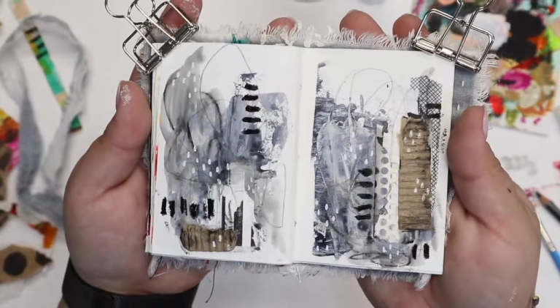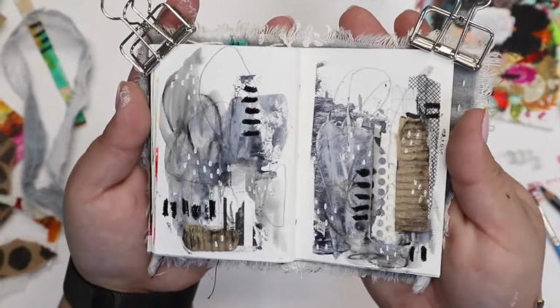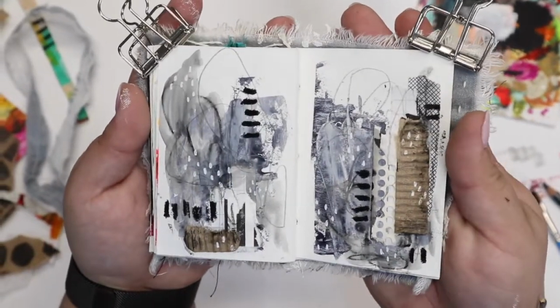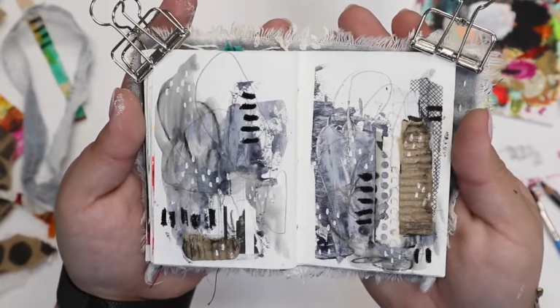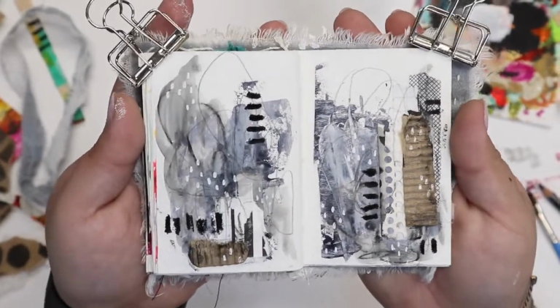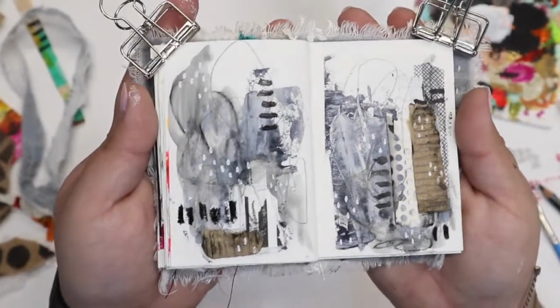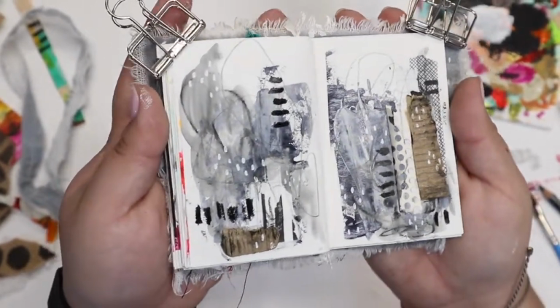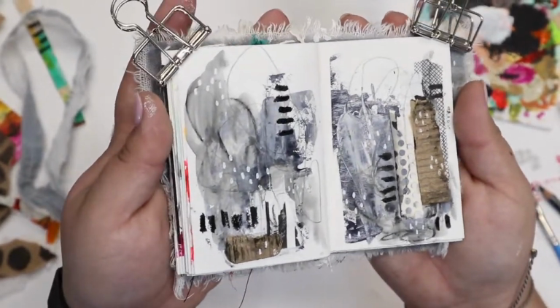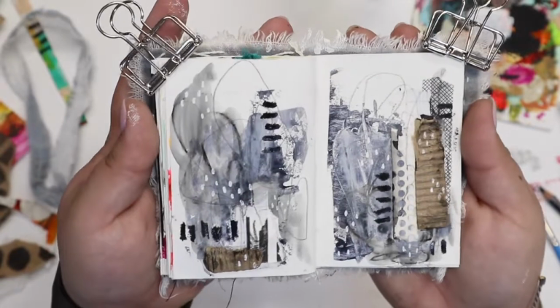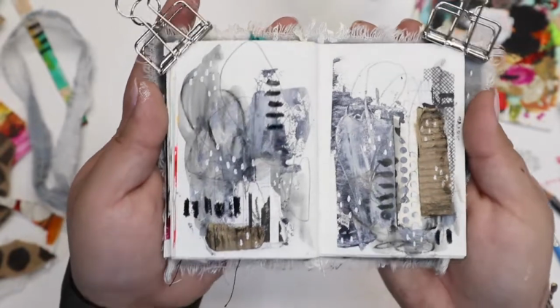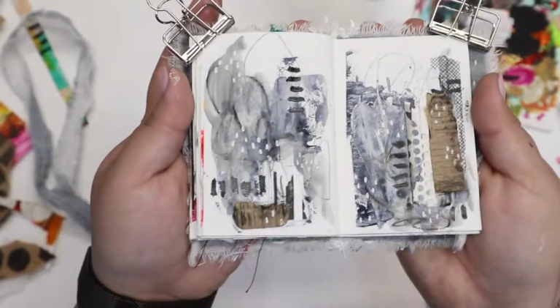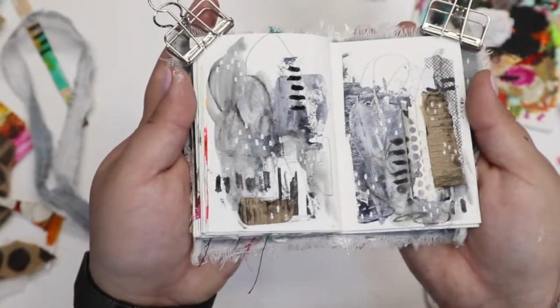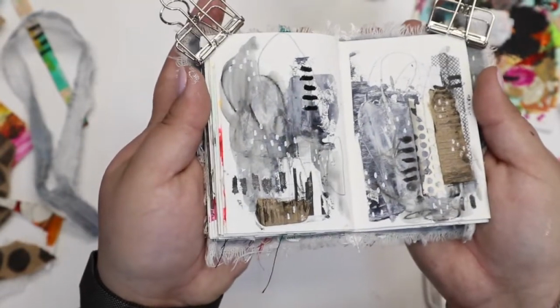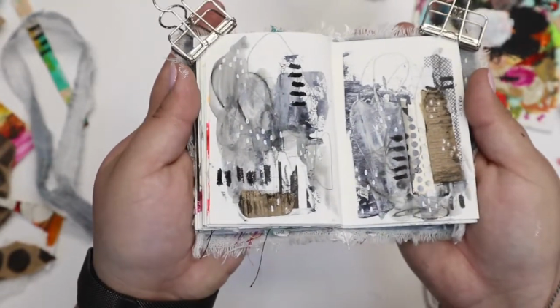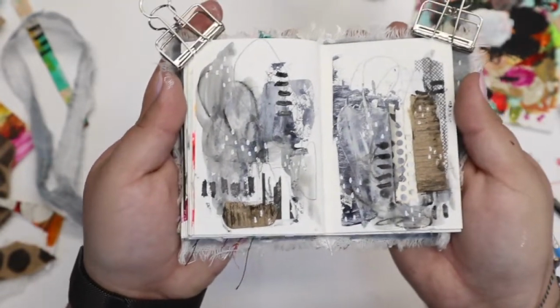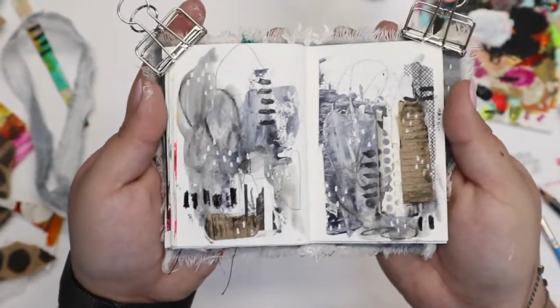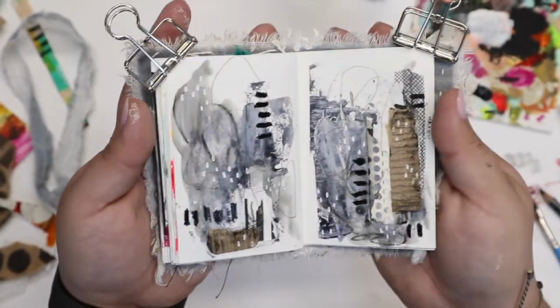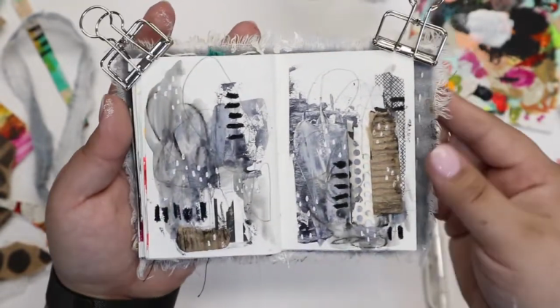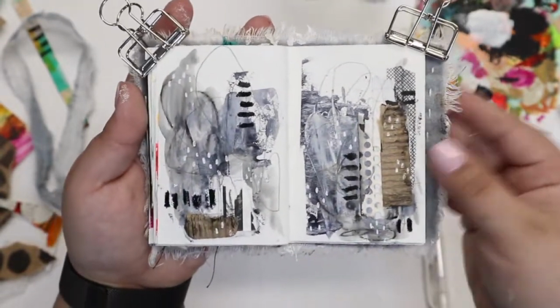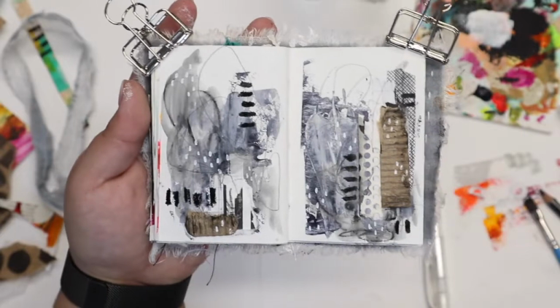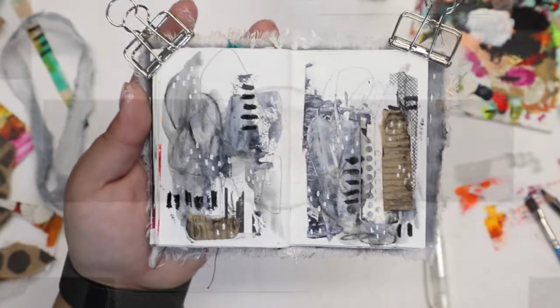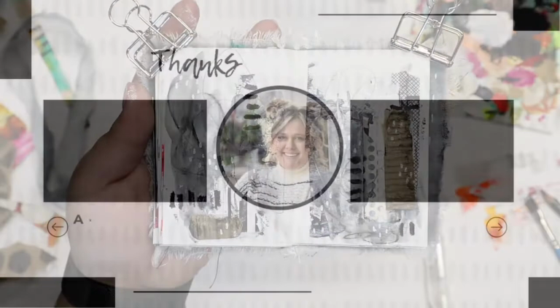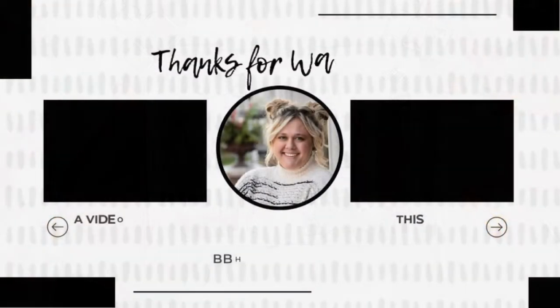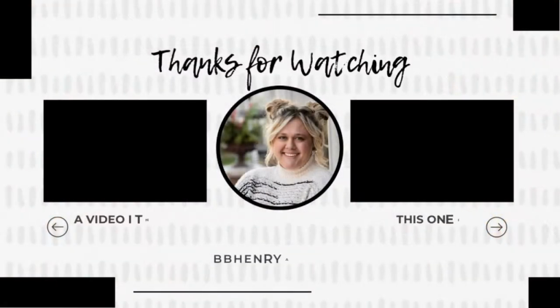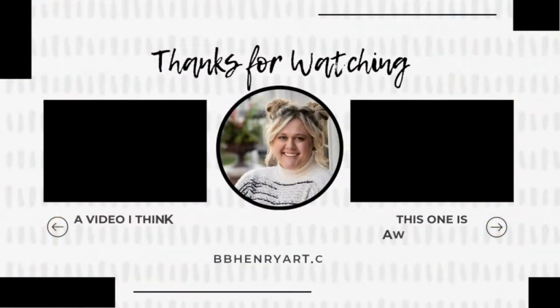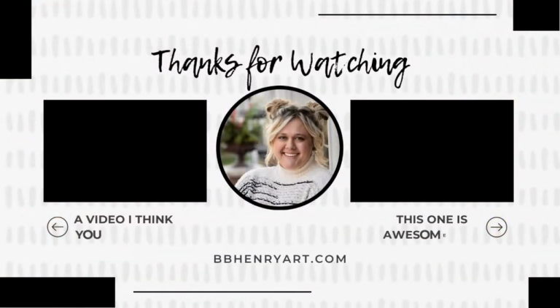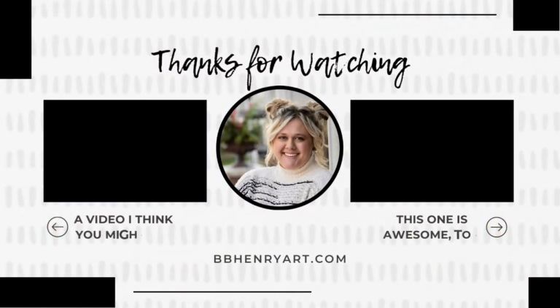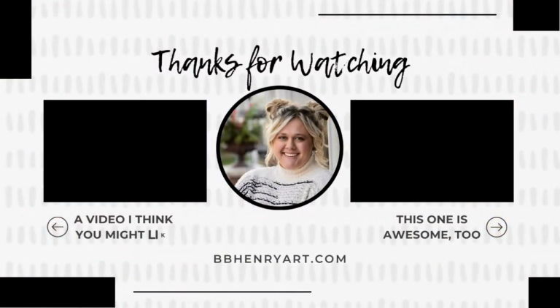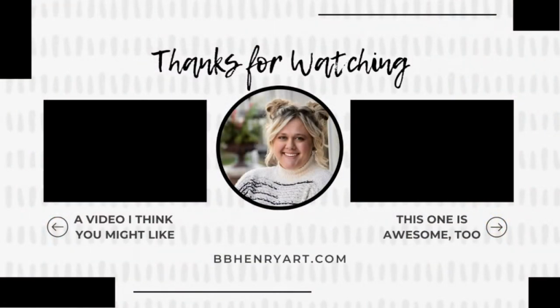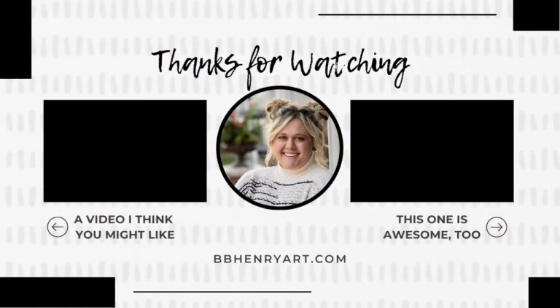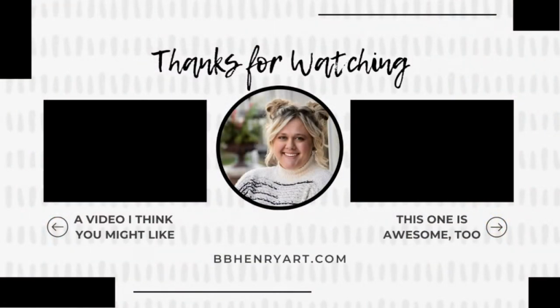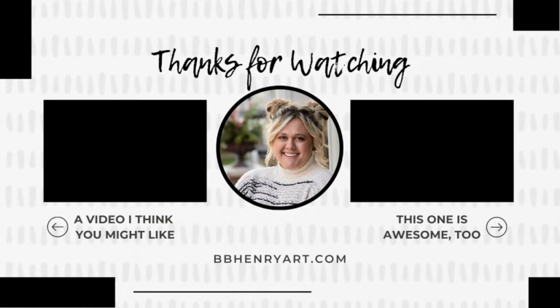Alright, there we have it. I'm actually pretty happy with the way the spread turned out today. I think it is fun and neutral but with a little bit of interest, and I love that cardboard — I will definitely try to use that more. Thank you so much for watching and I hope that the rest of your day is great.